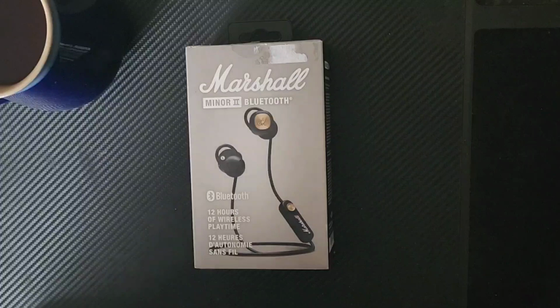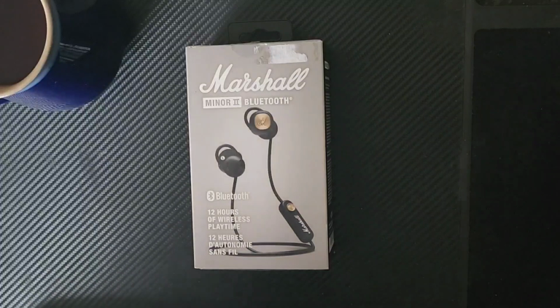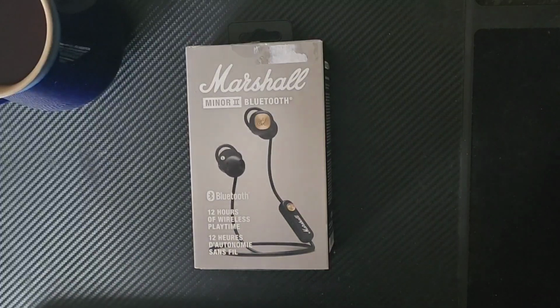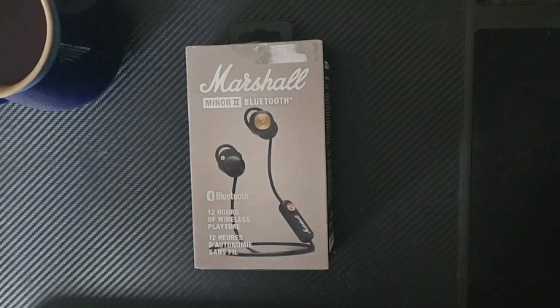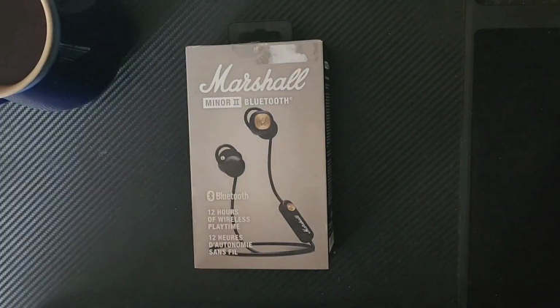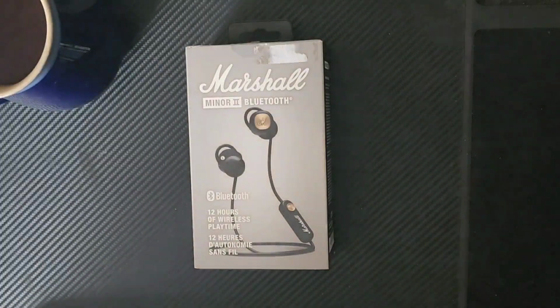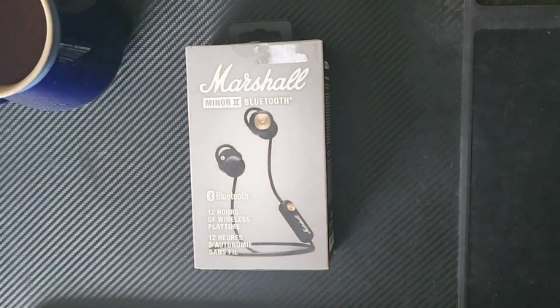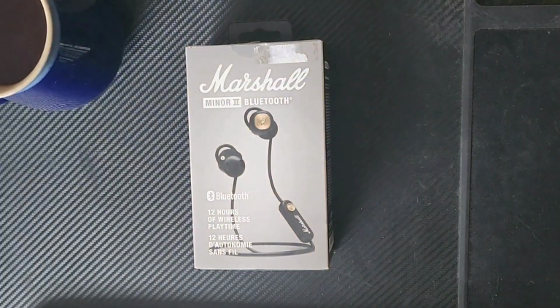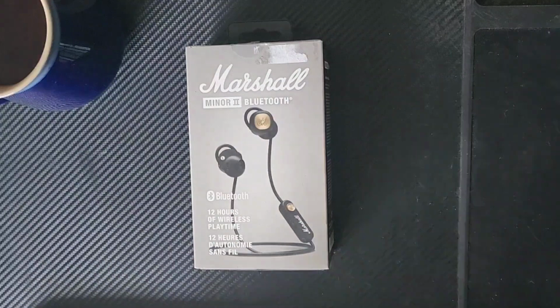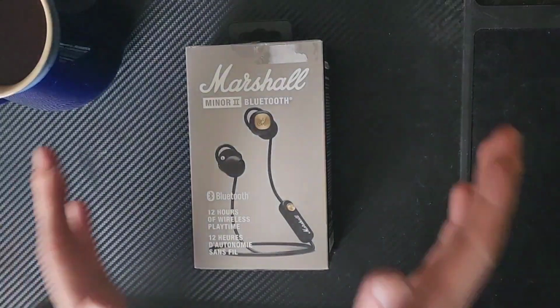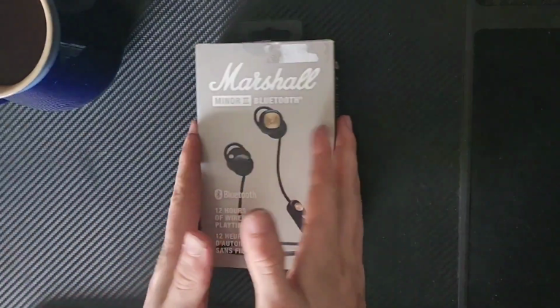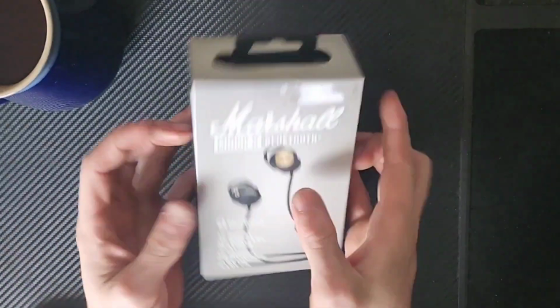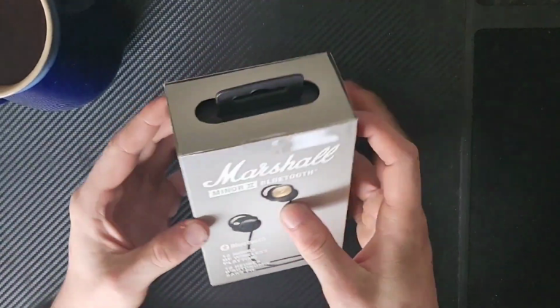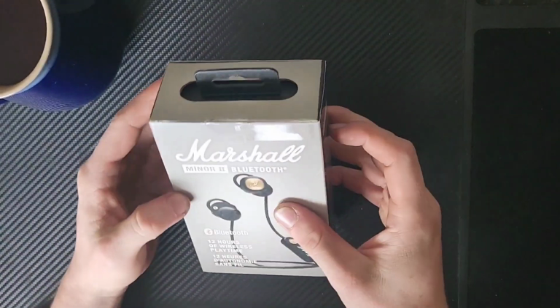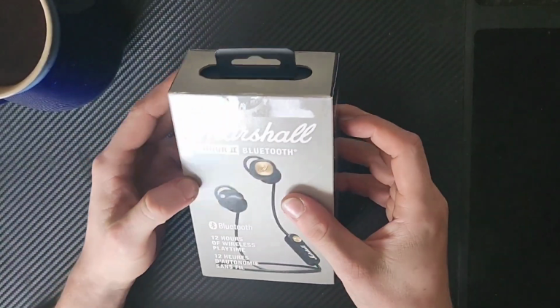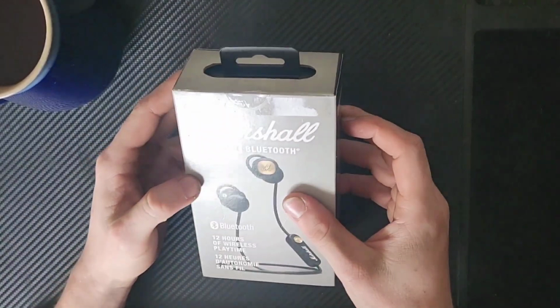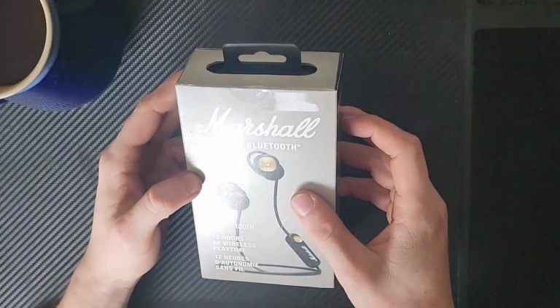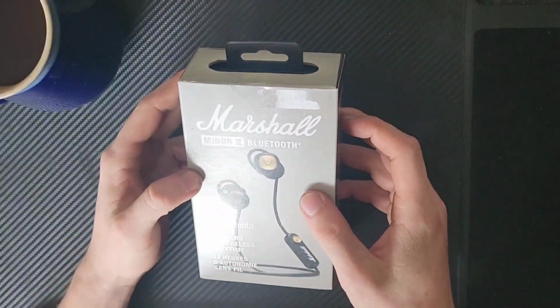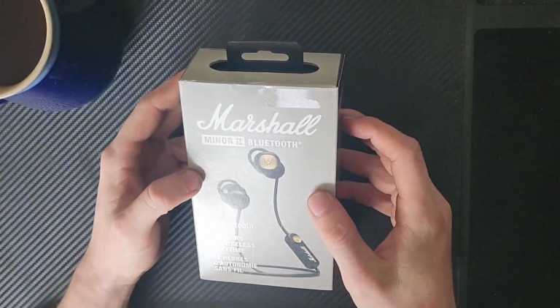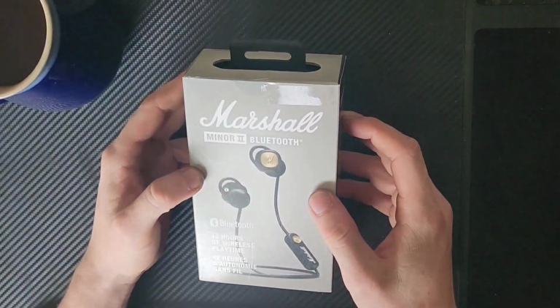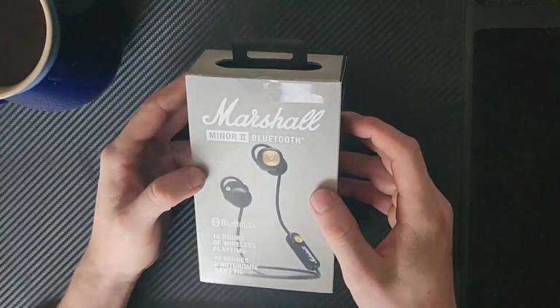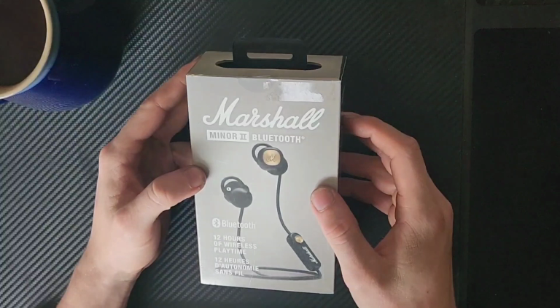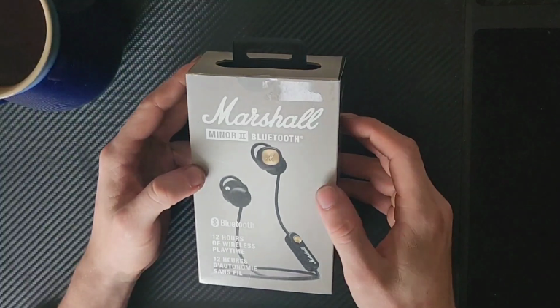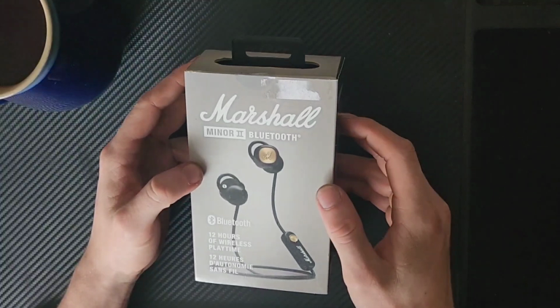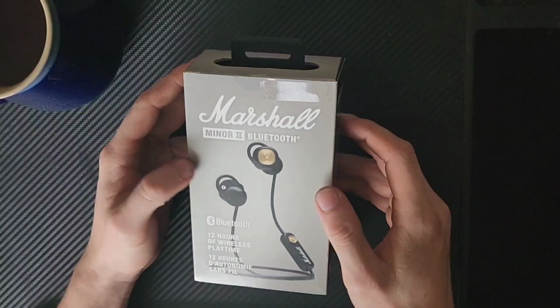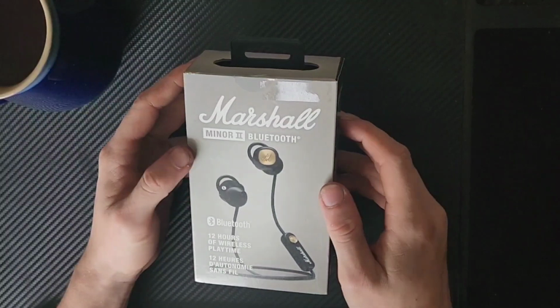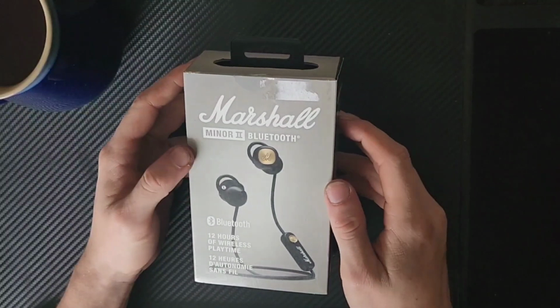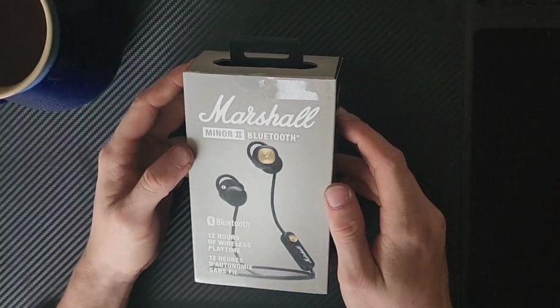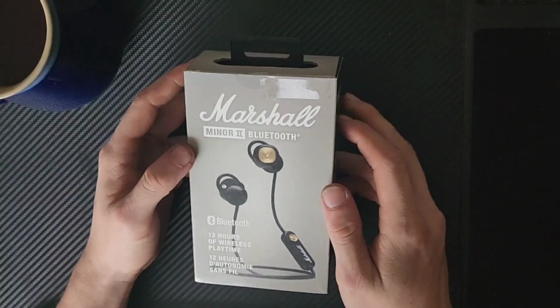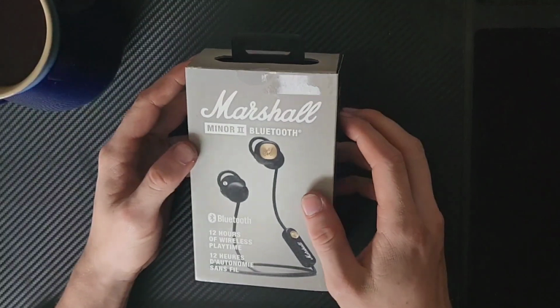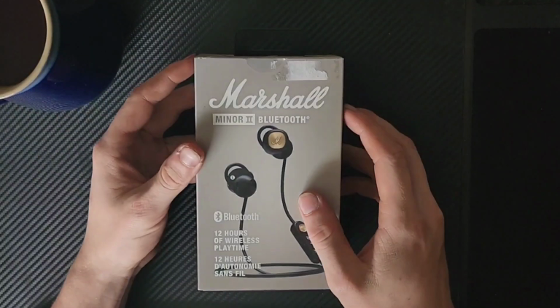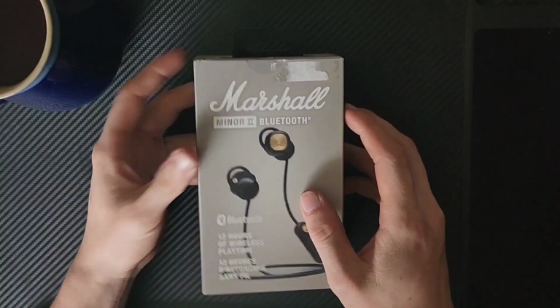Hello humans! Today I wanted to talk about this guy right here, the Marshall Minor 2 Bluetooth Earbuds.